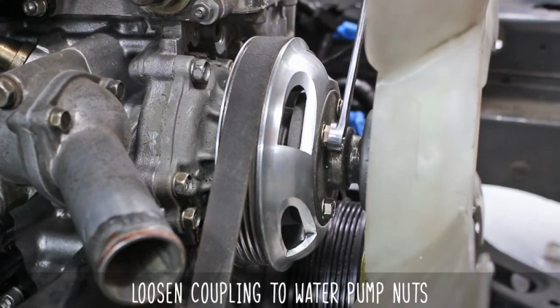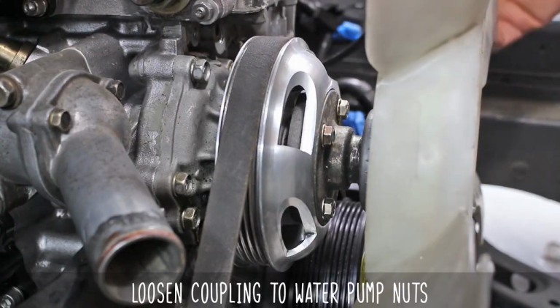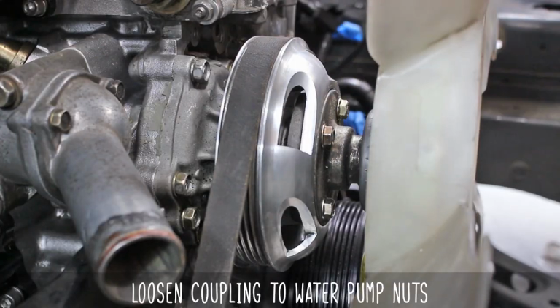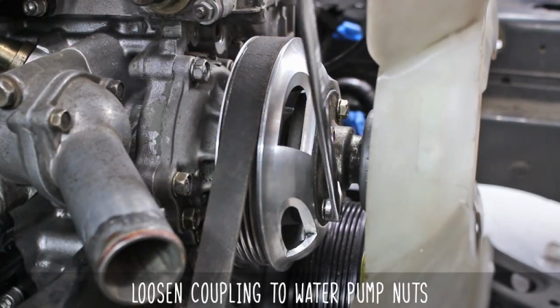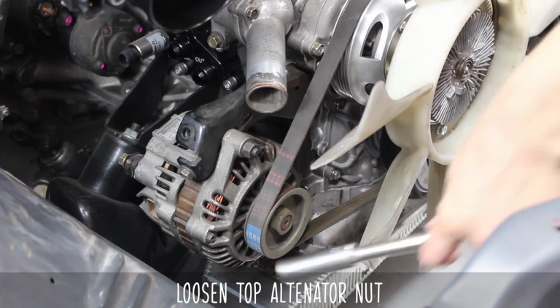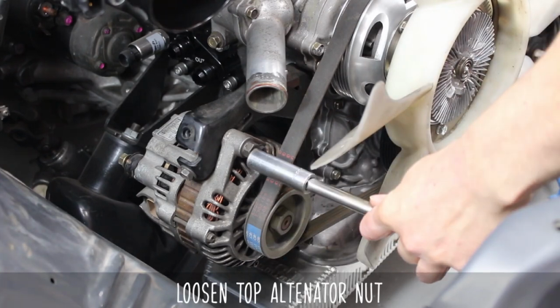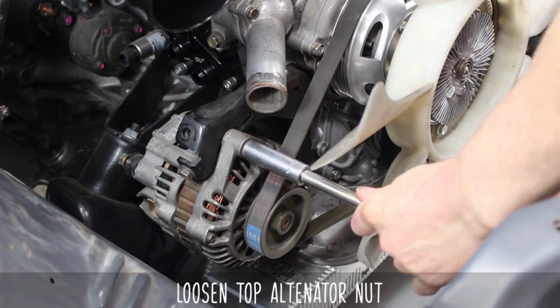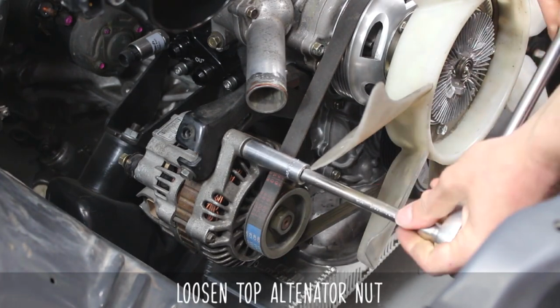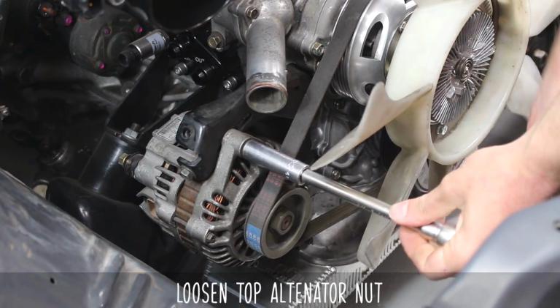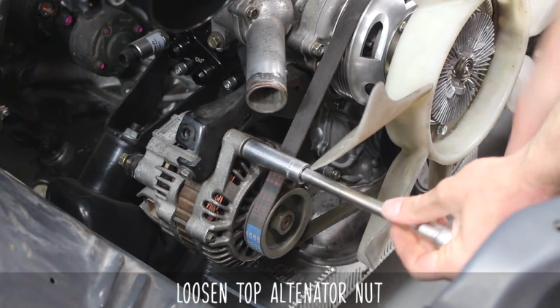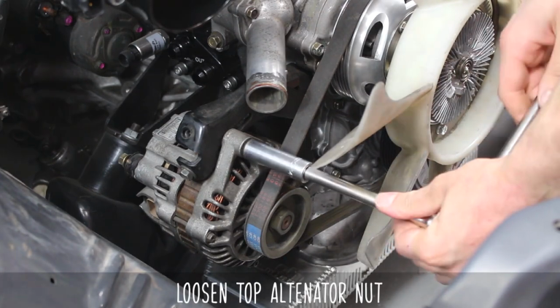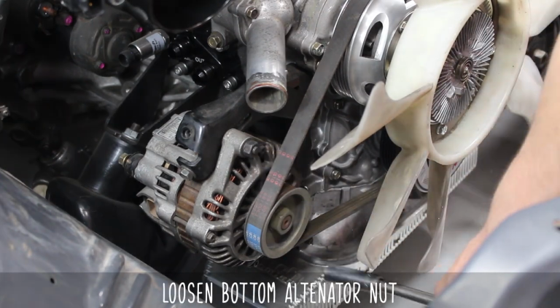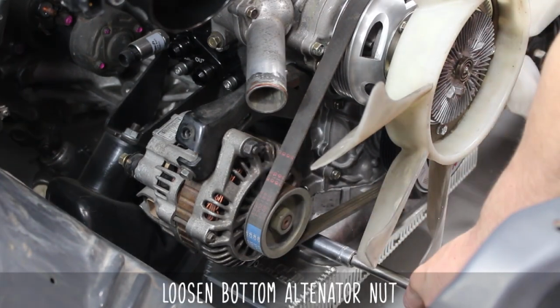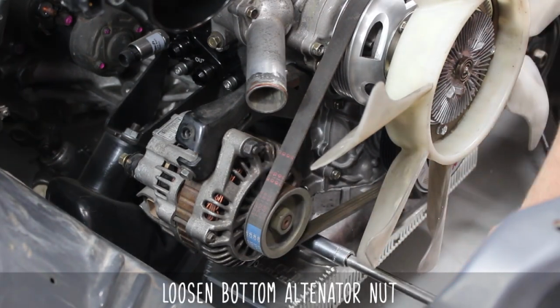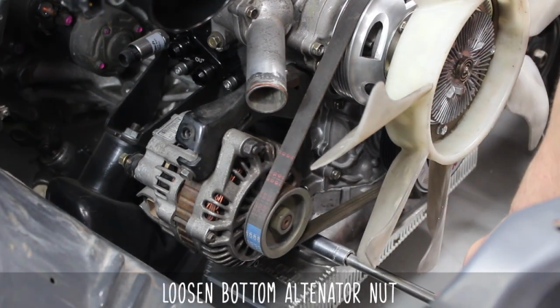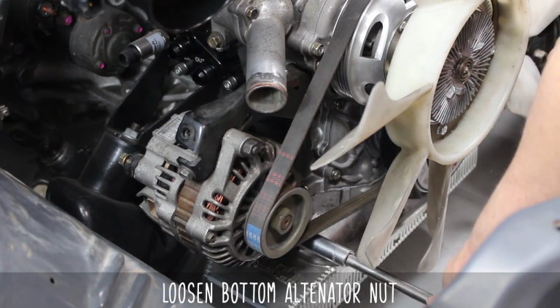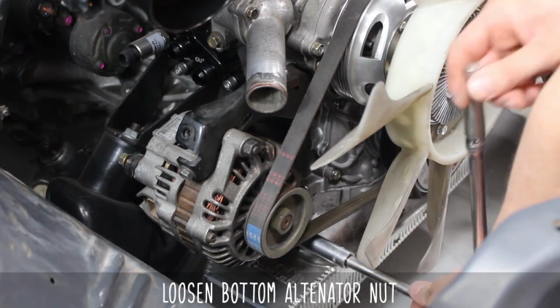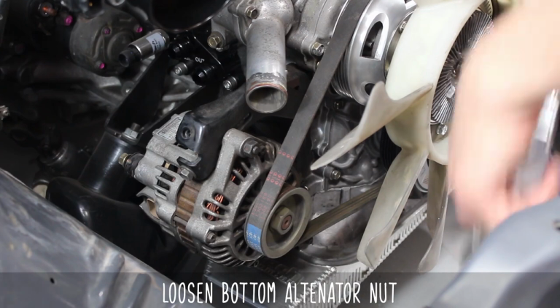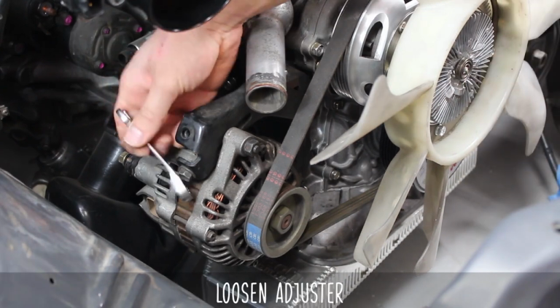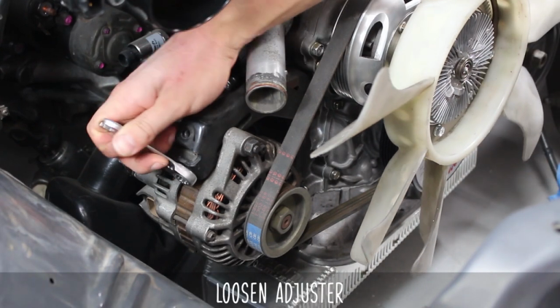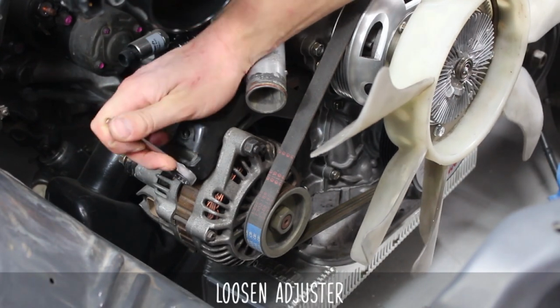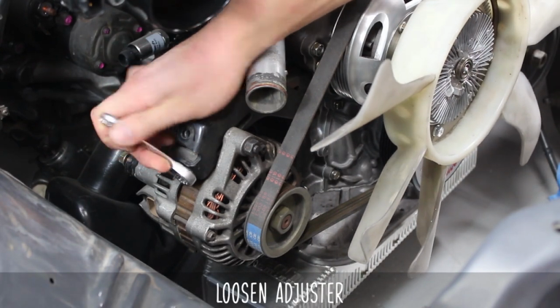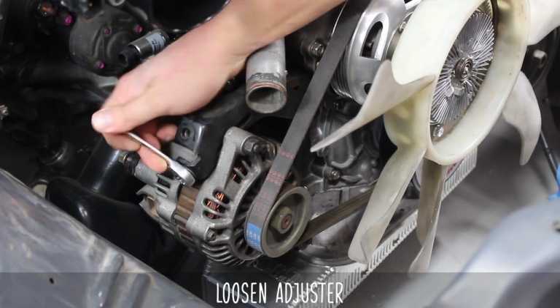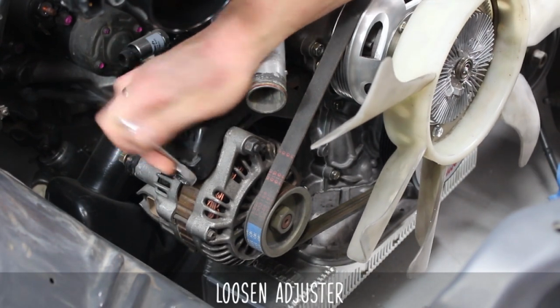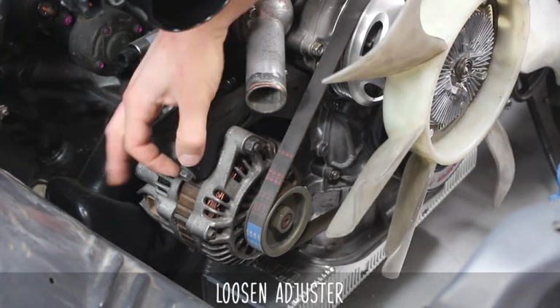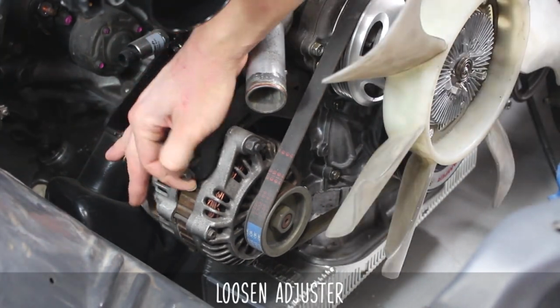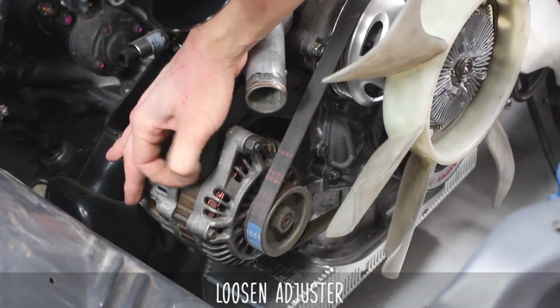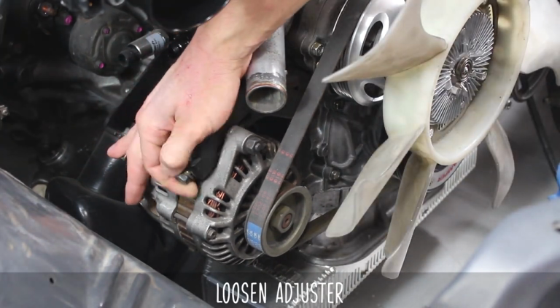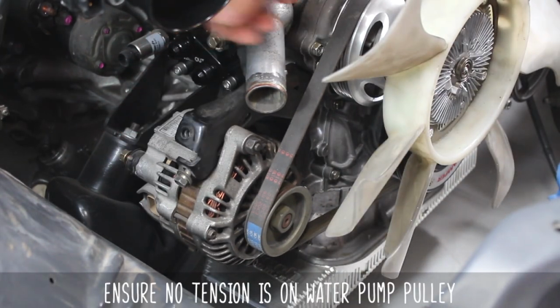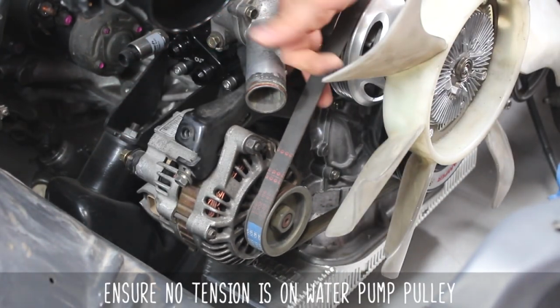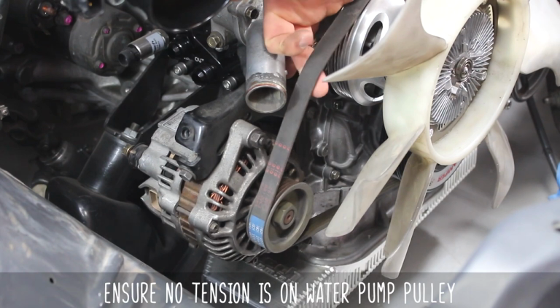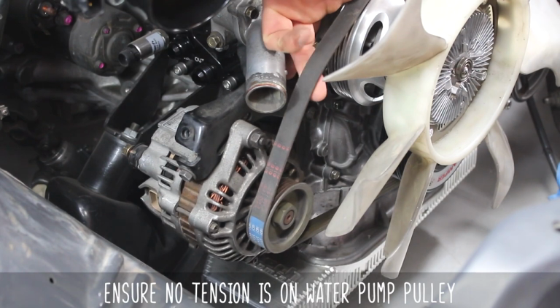Now loosen up the coupling-to-water-pump nuts, then loosen the top and bottom alternator nuts. Loosen the adjuster on the side, then thread it out by hand.